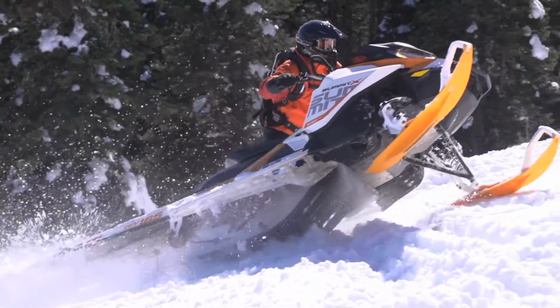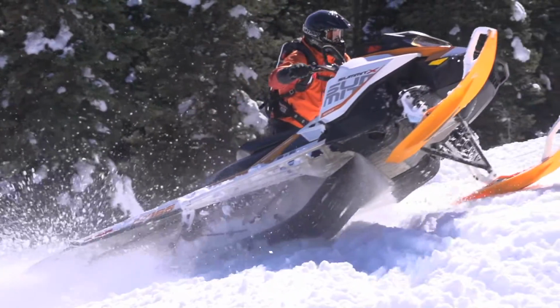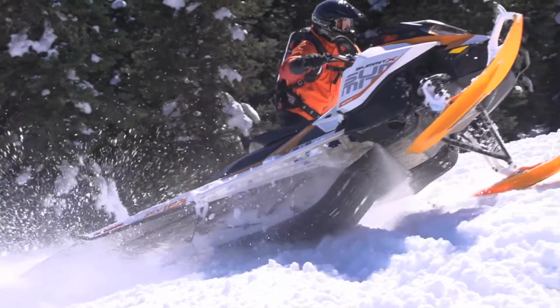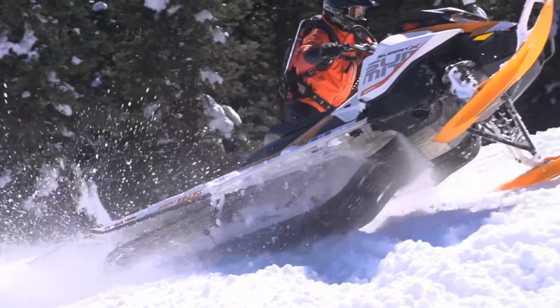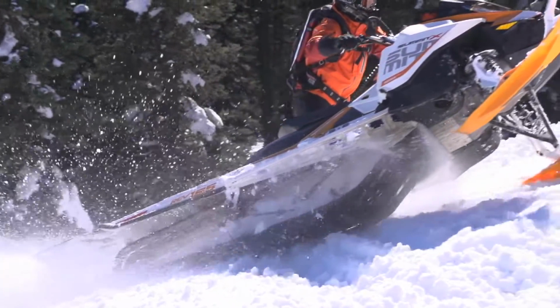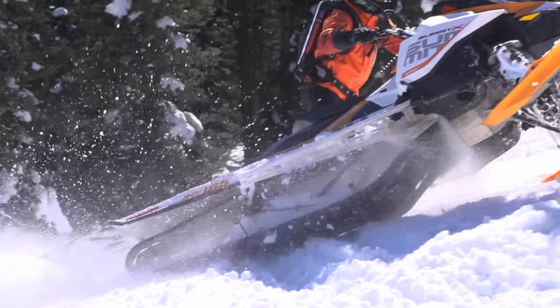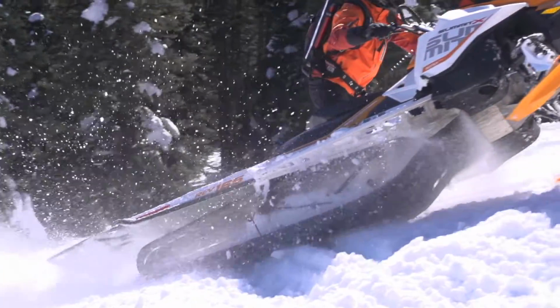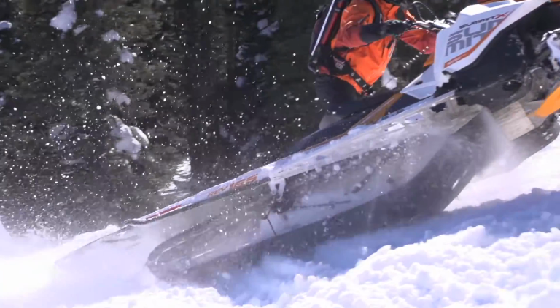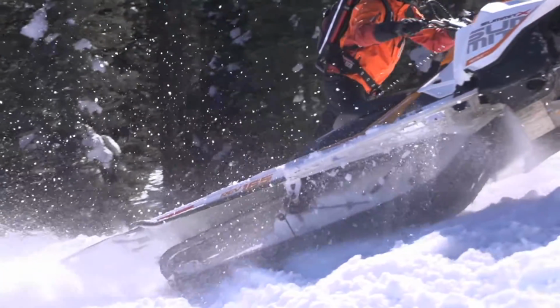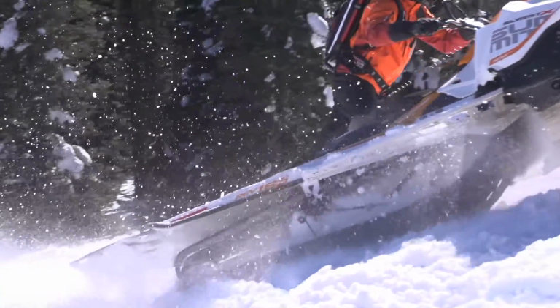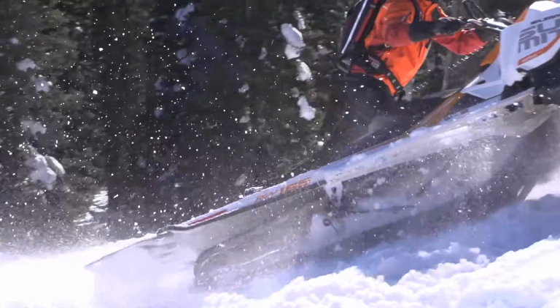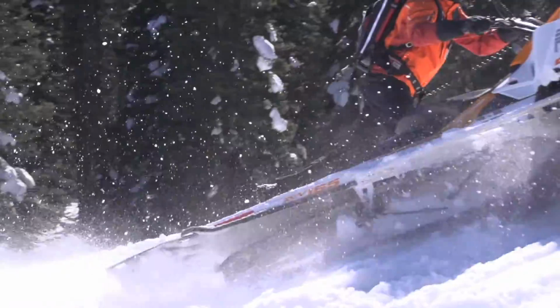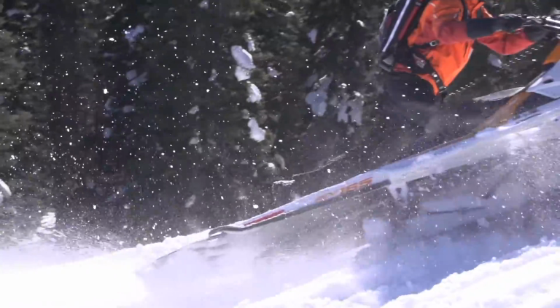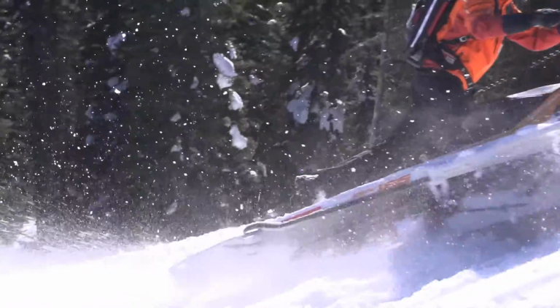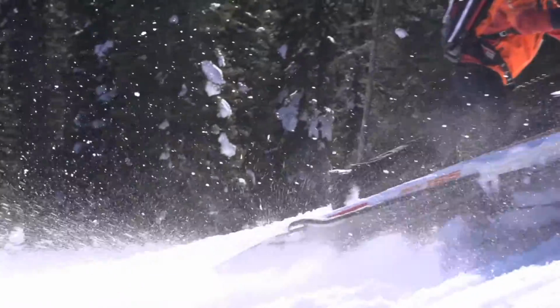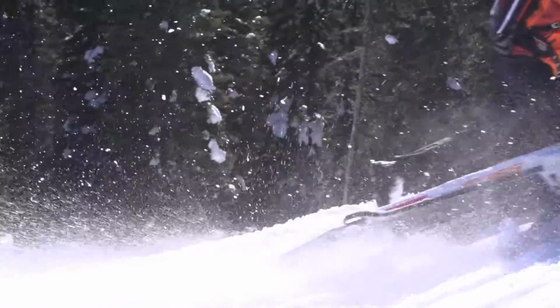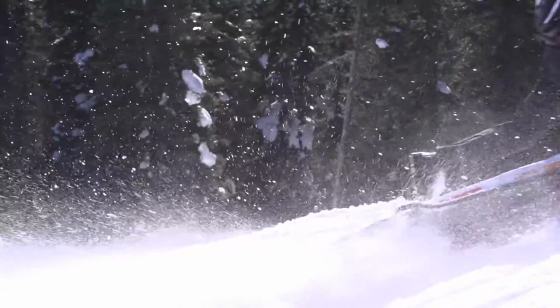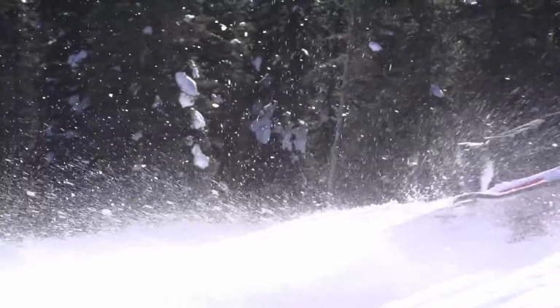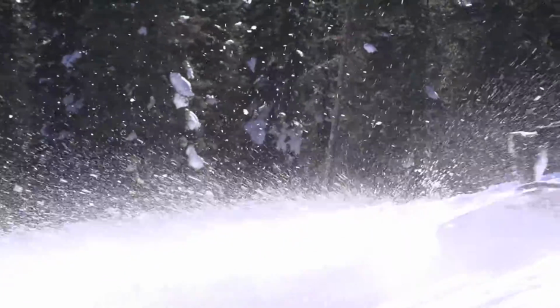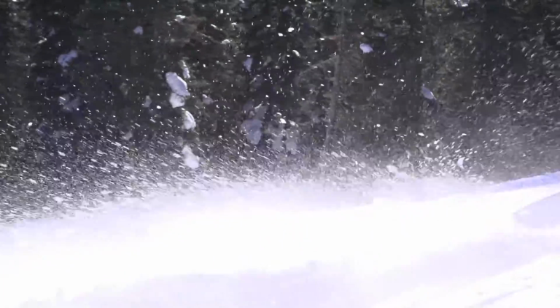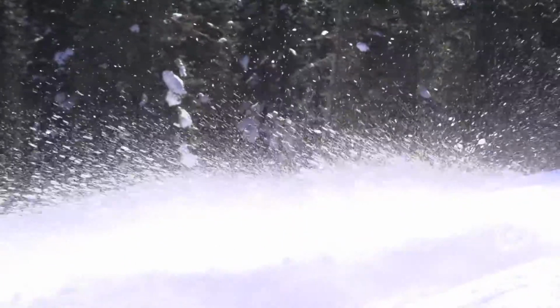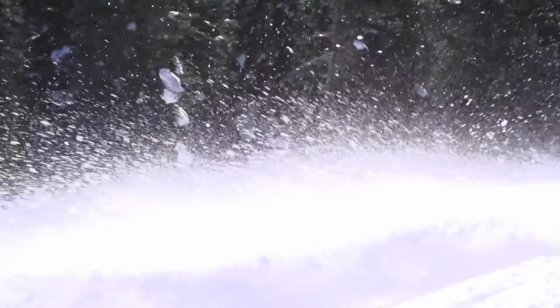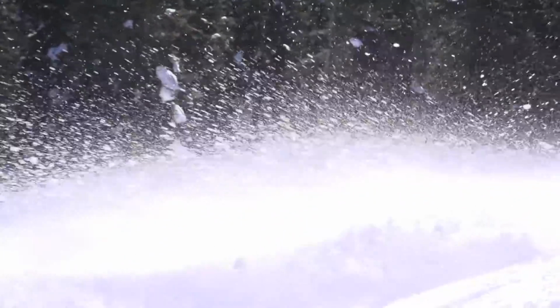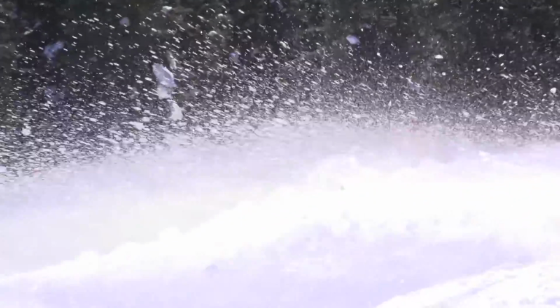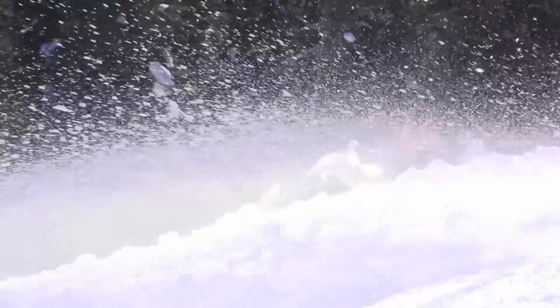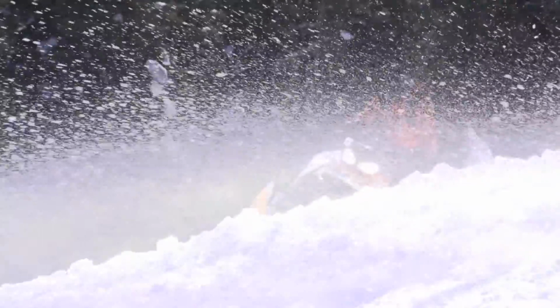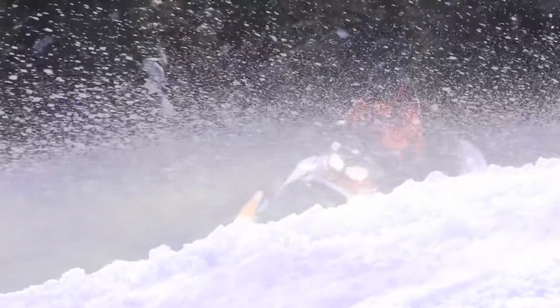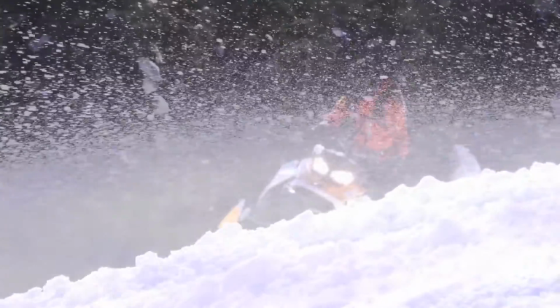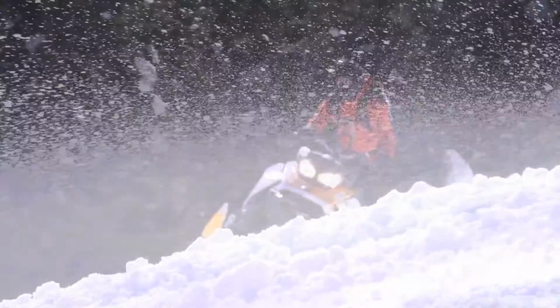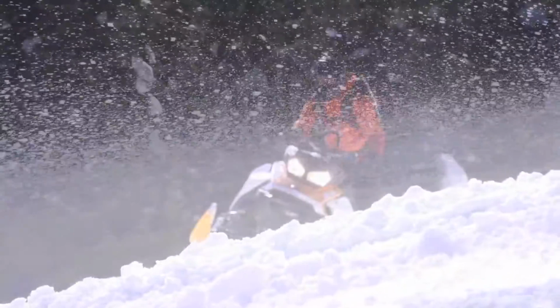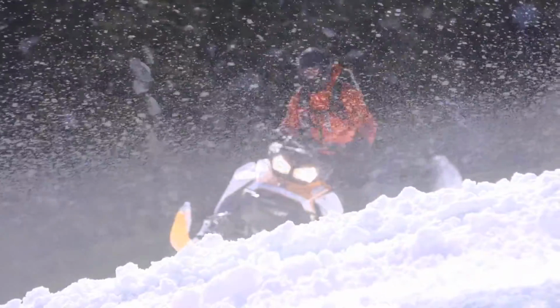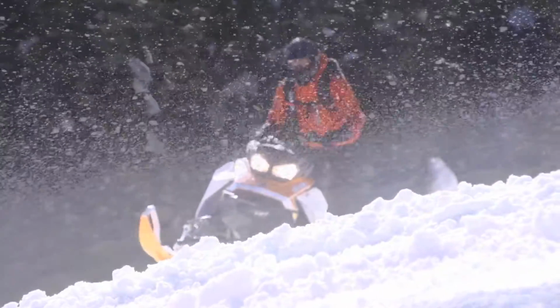This new Summit delivers a lot to the rider, and it all starts with centralization. This is extremely important for the stand-up mountain rider. Whether you are leaning left or right, the weight and balance is the same.